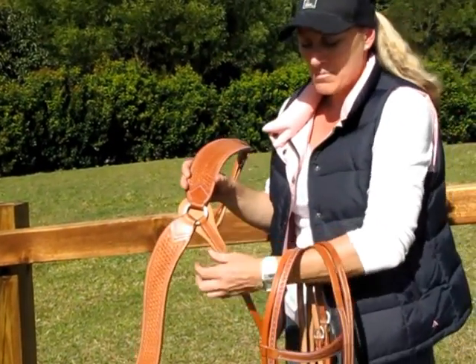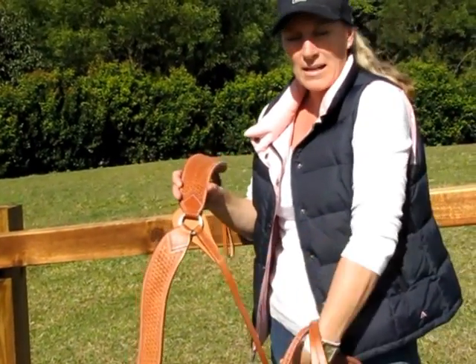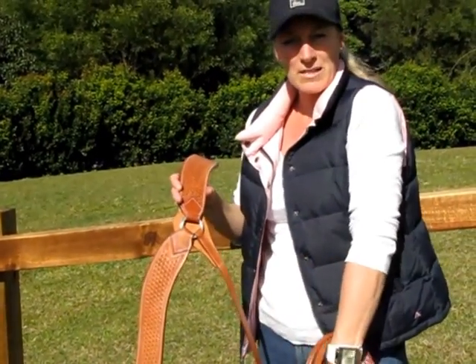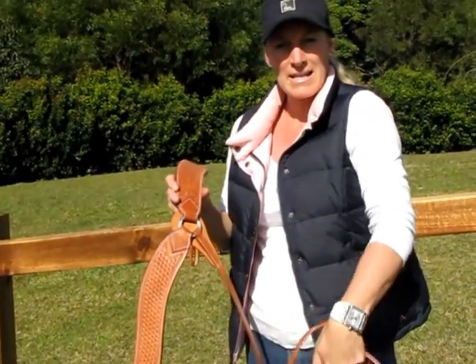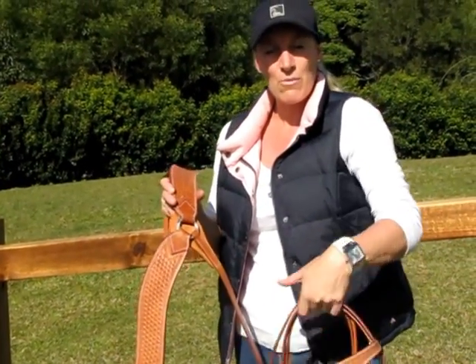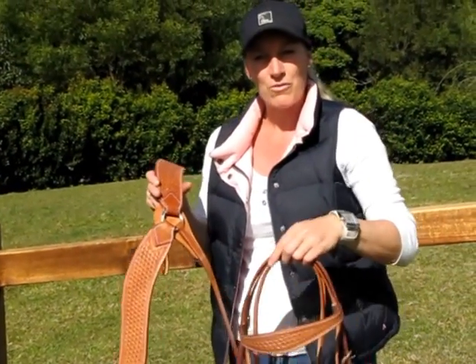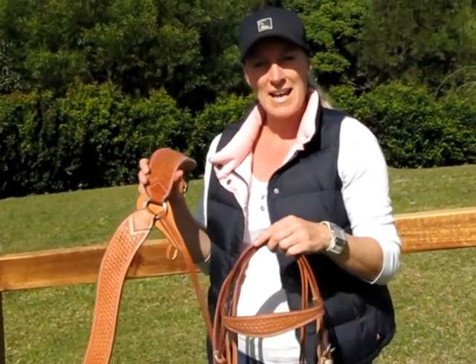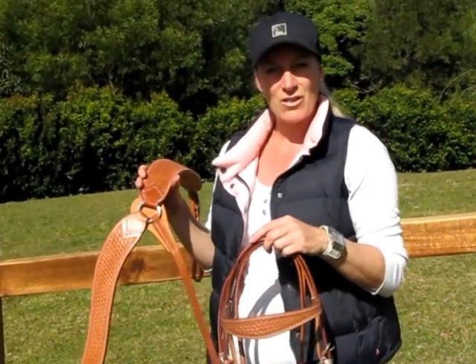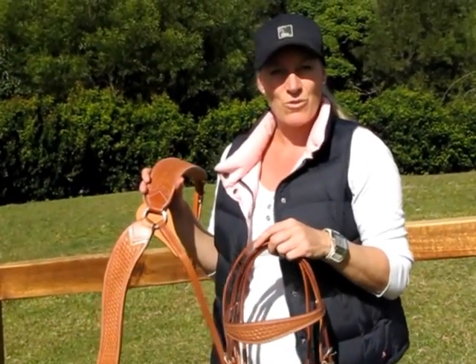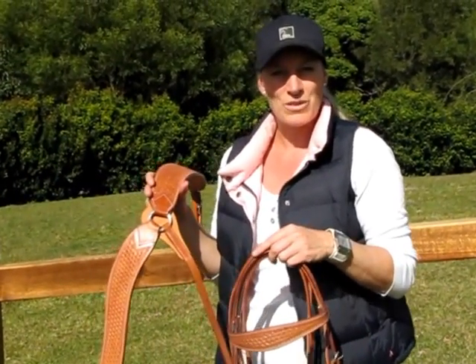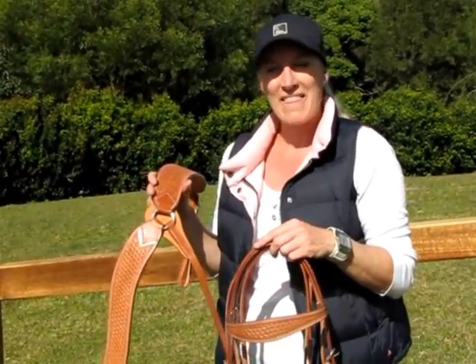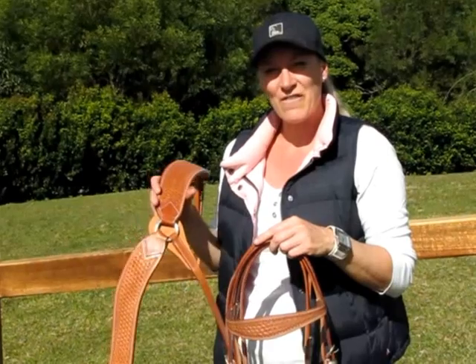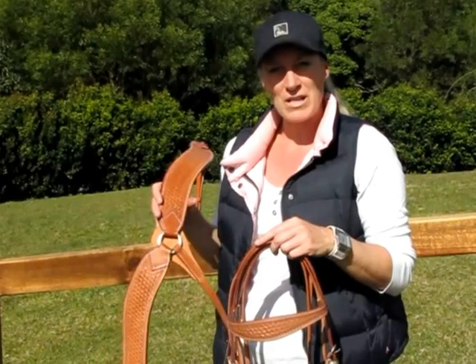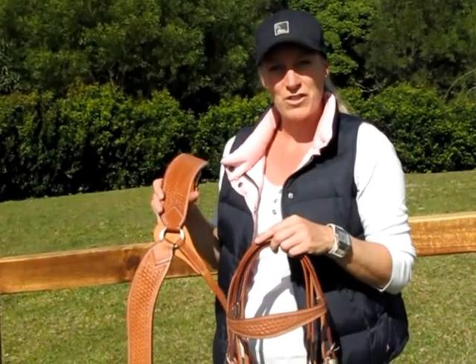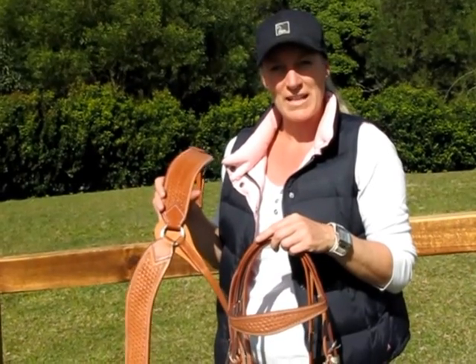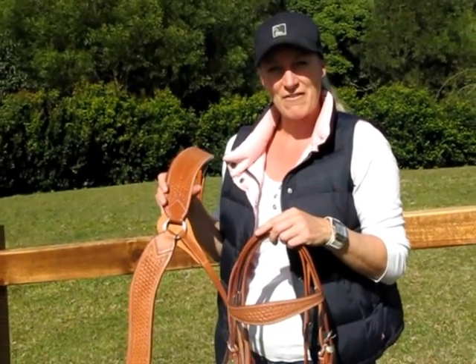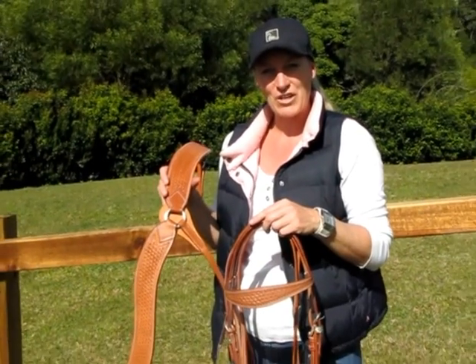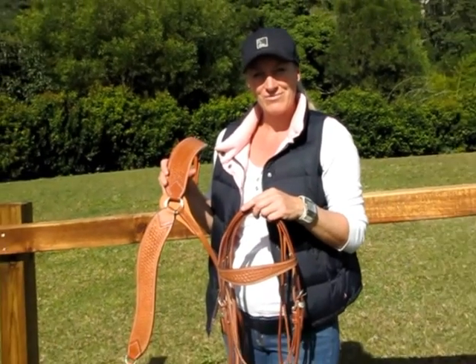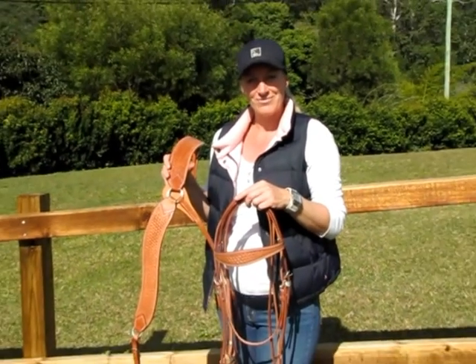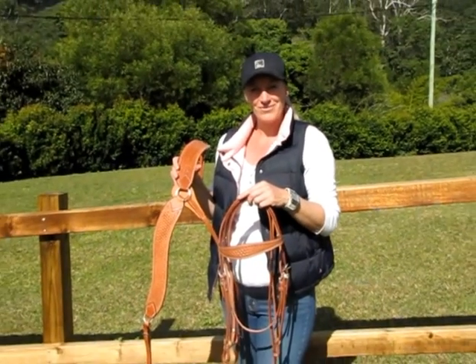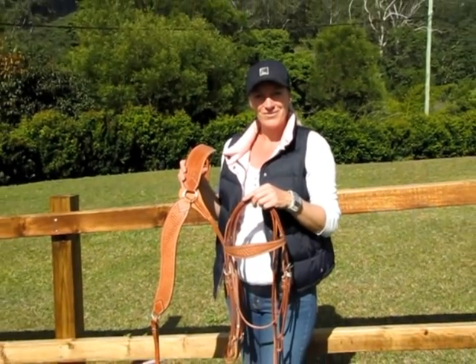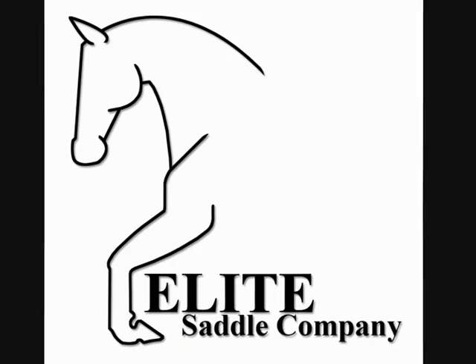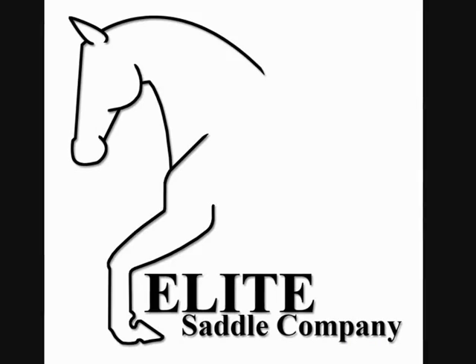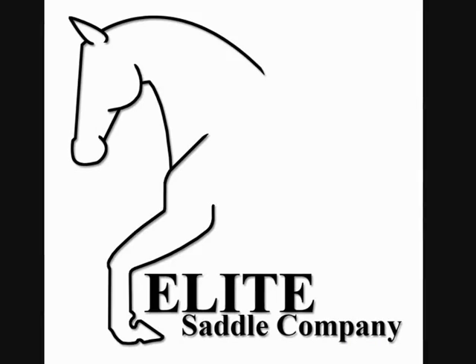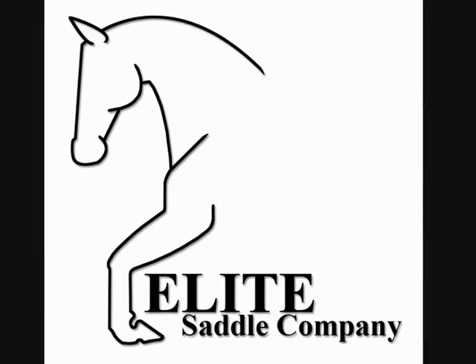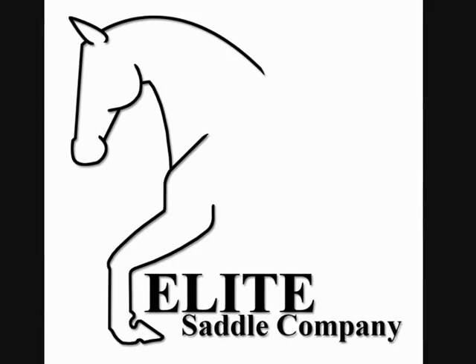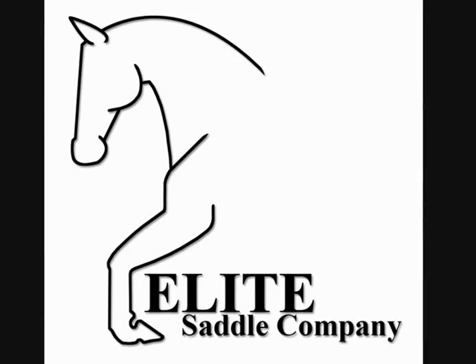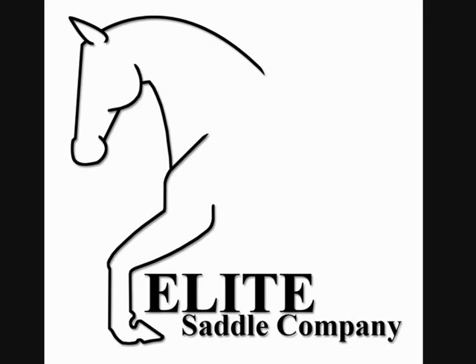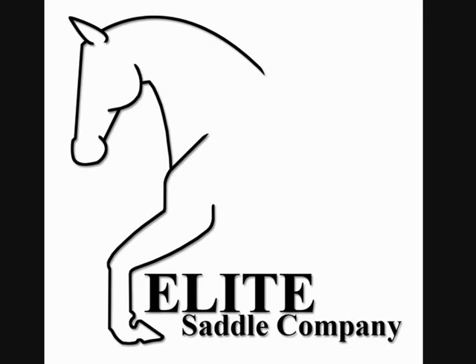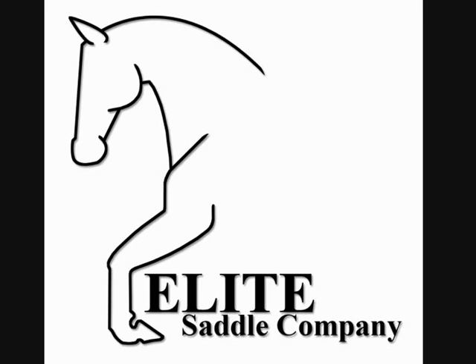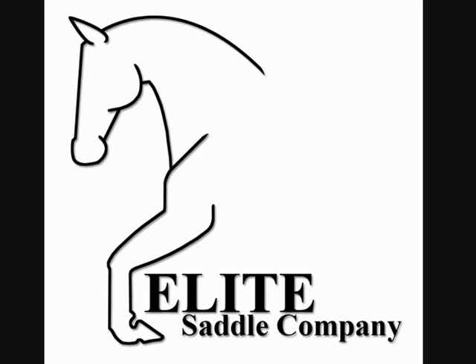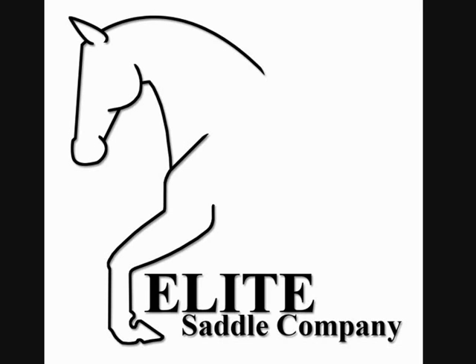This bridle and breastplate set will look fantastic on your horse. Thank you very much for looking at our video.